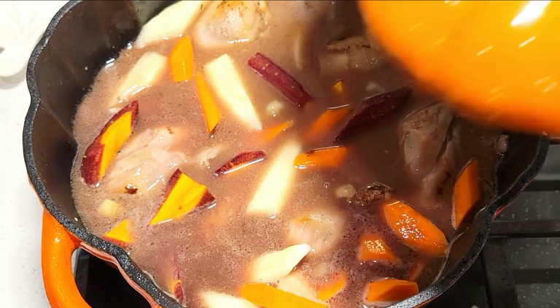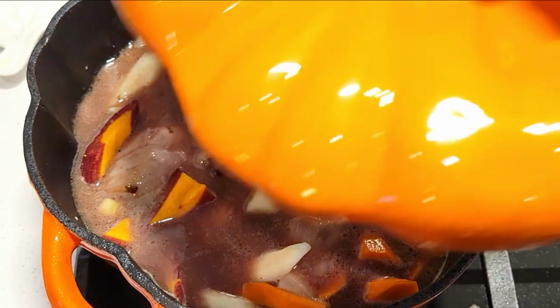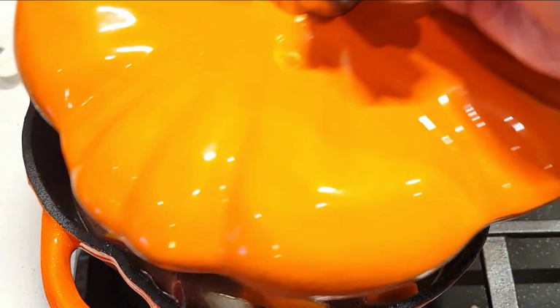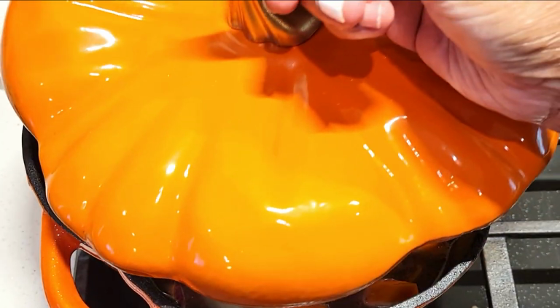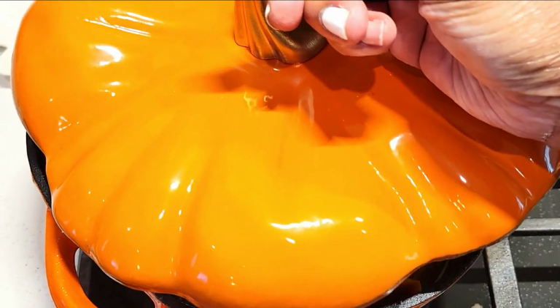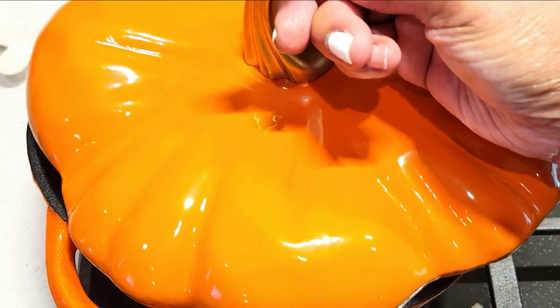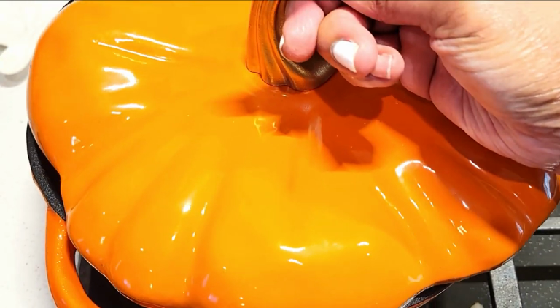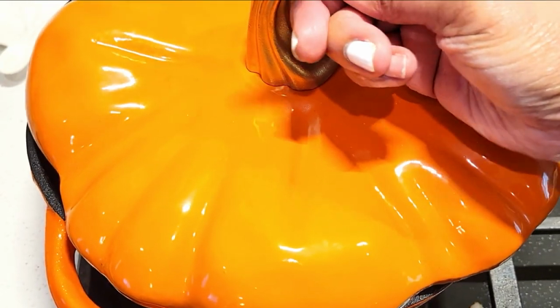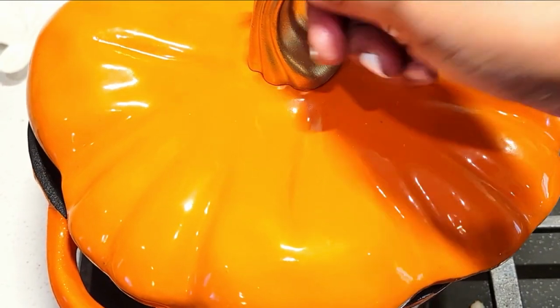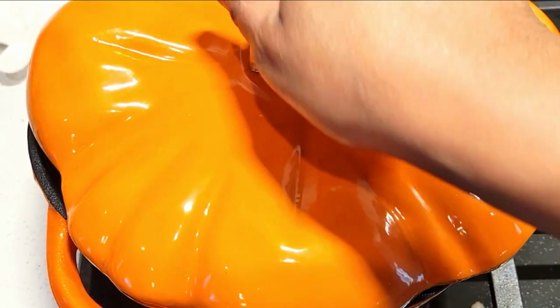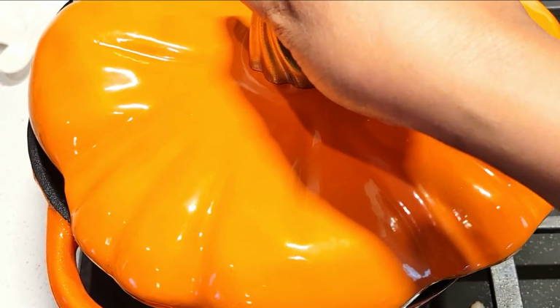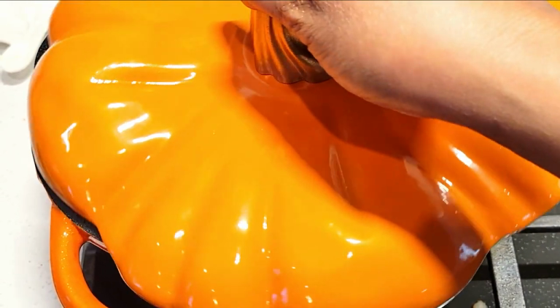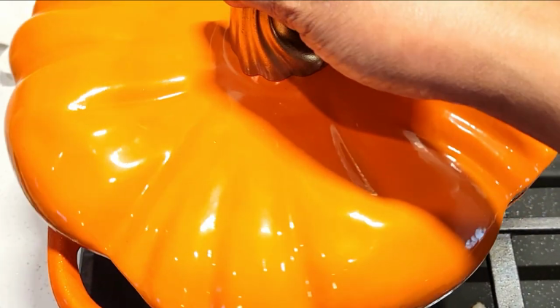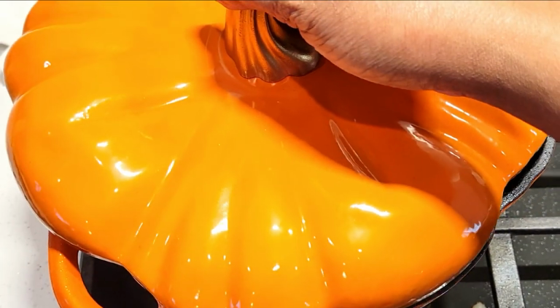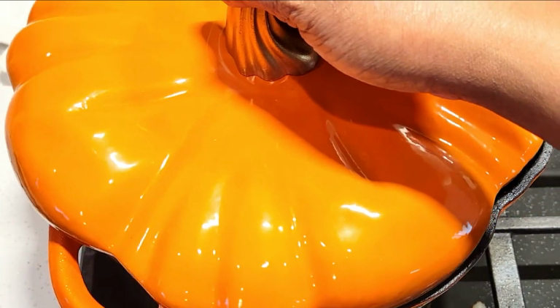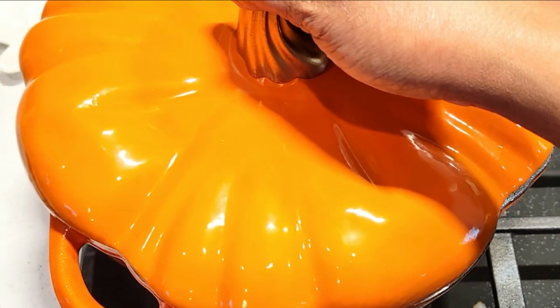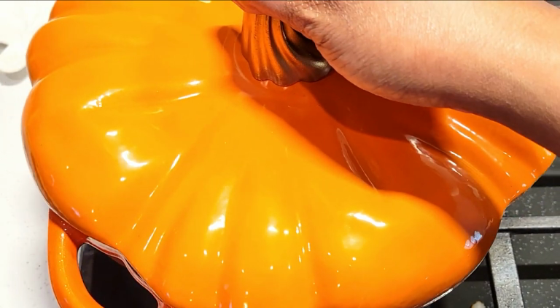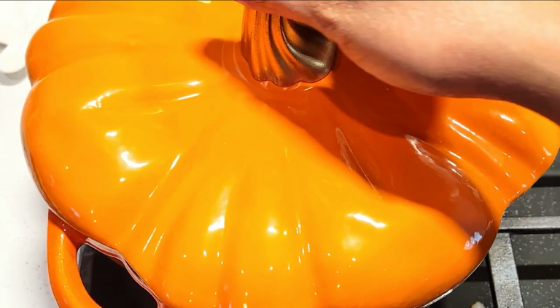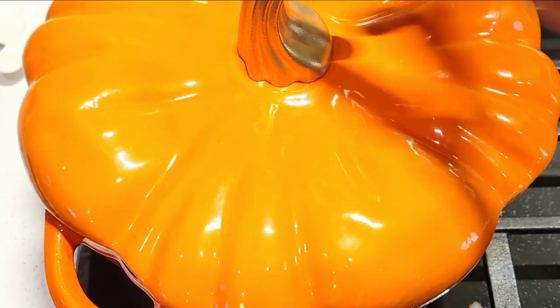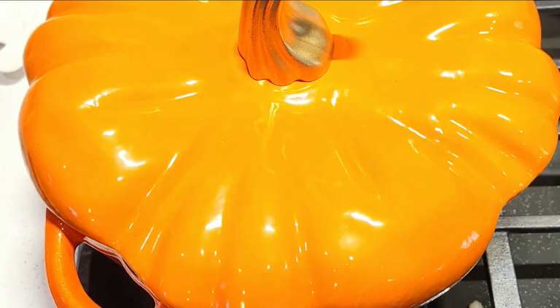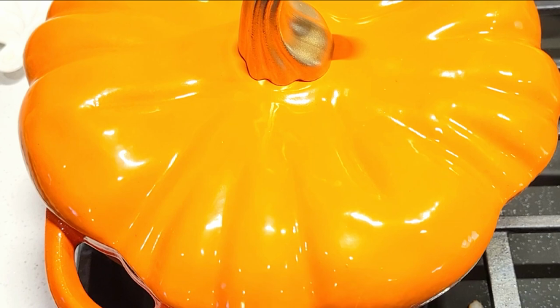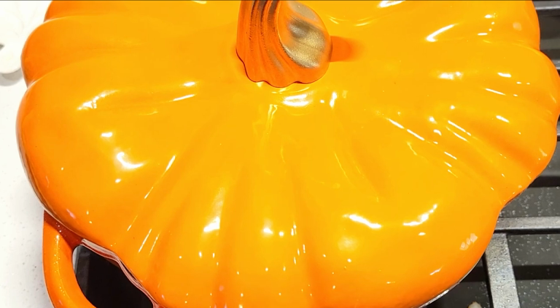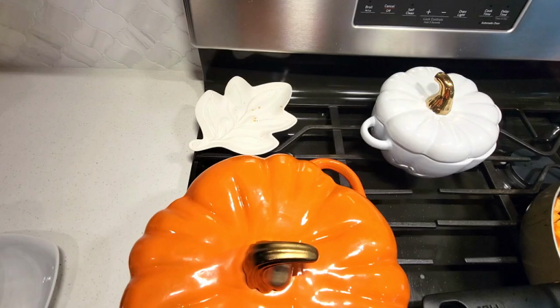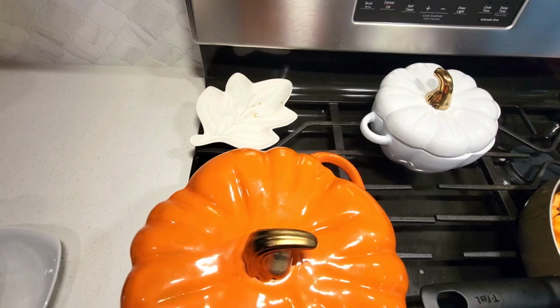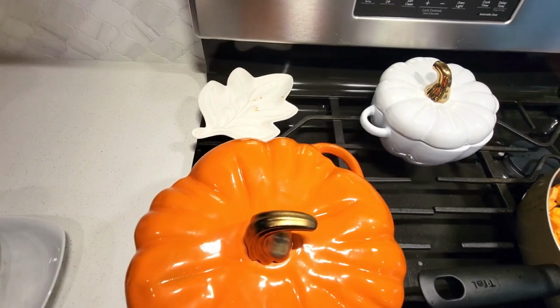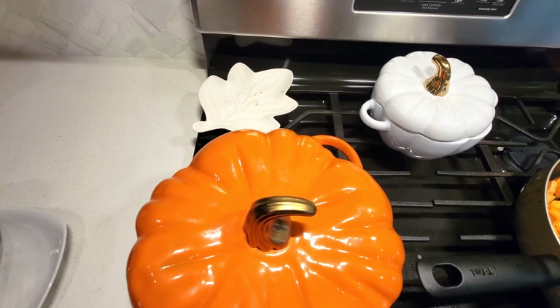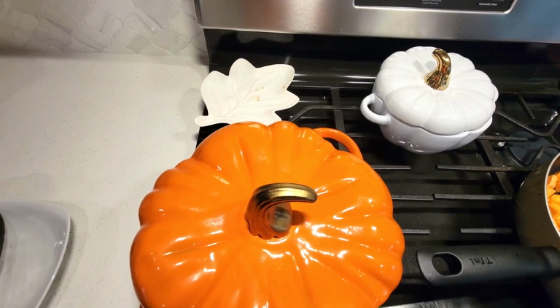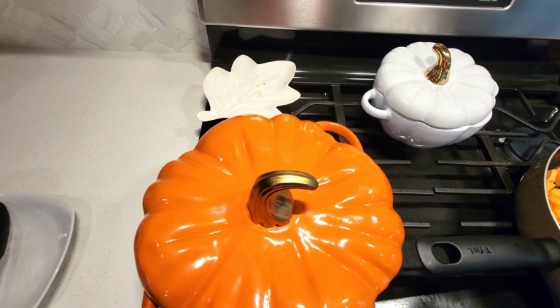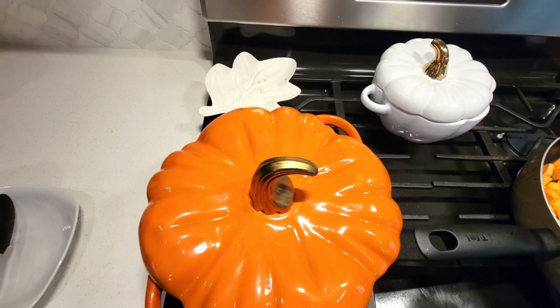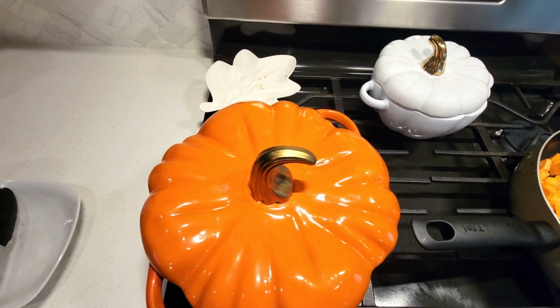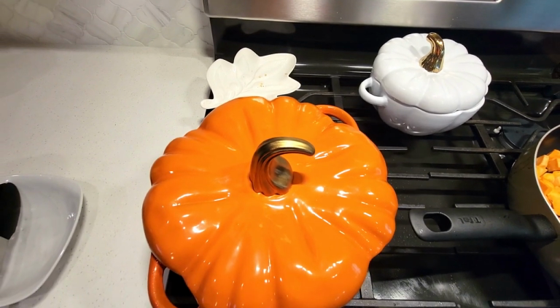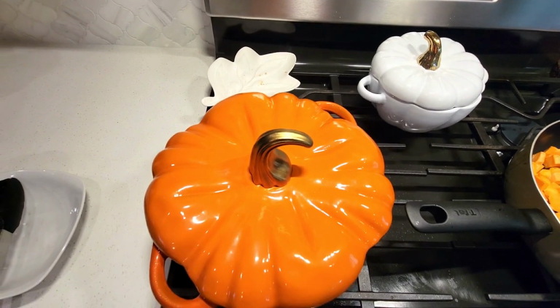Now we're ready for this to go into our oven, and we're going to cook this for one half hour — and that's it.